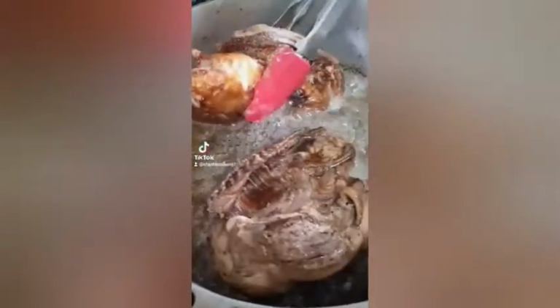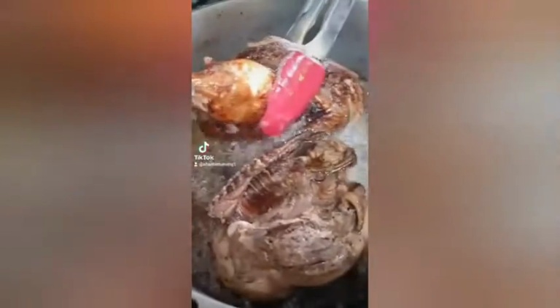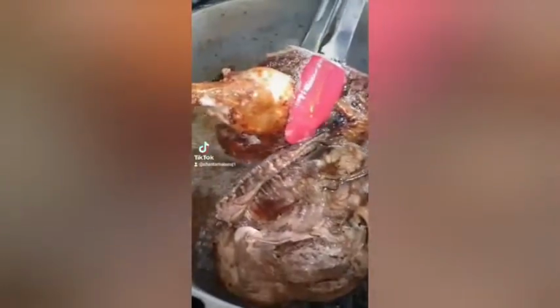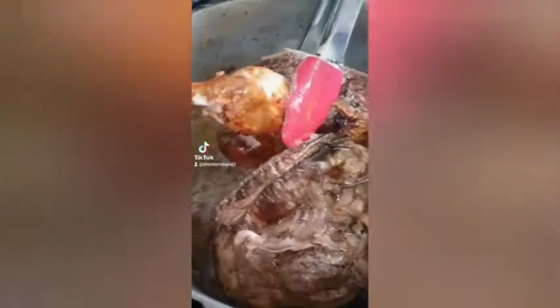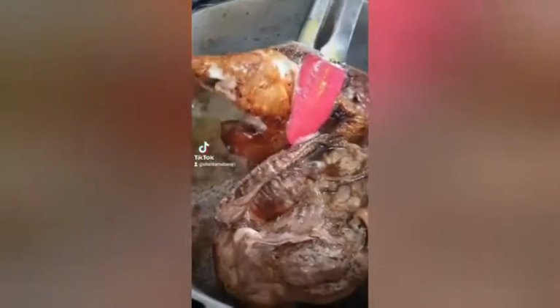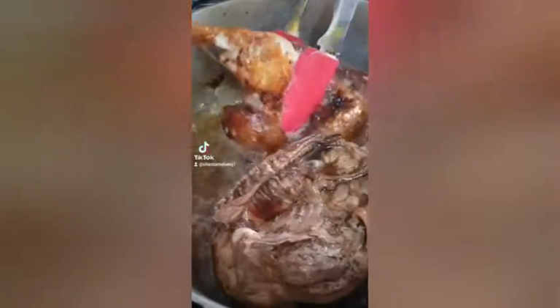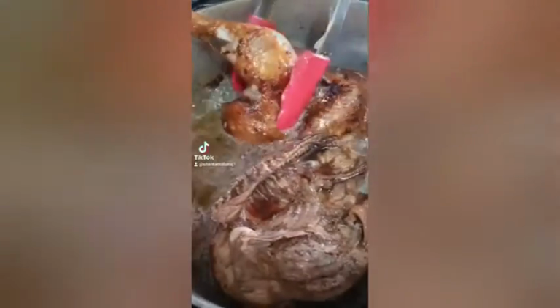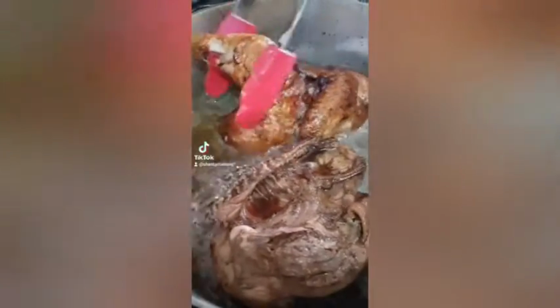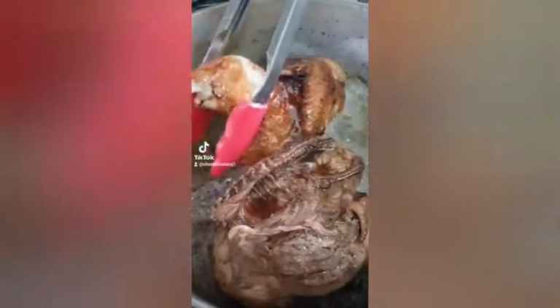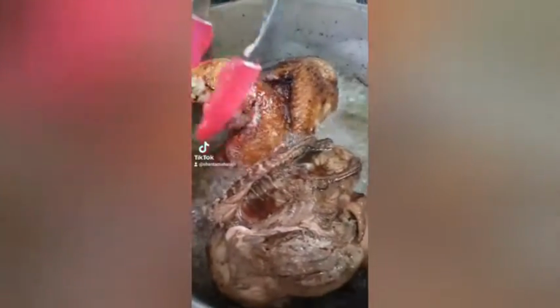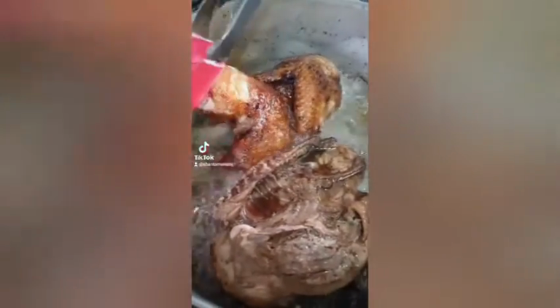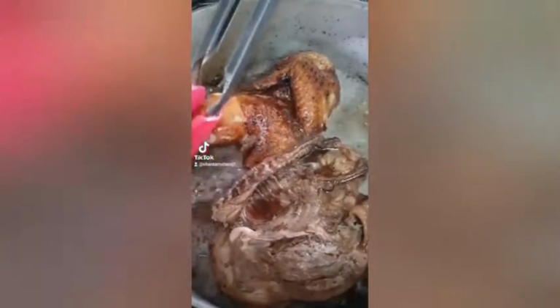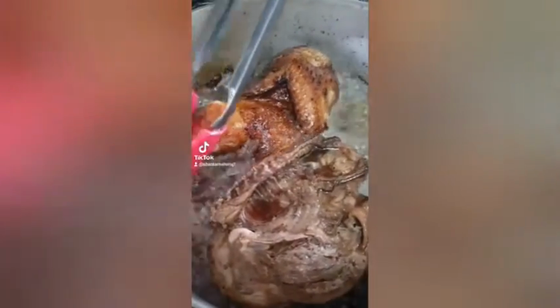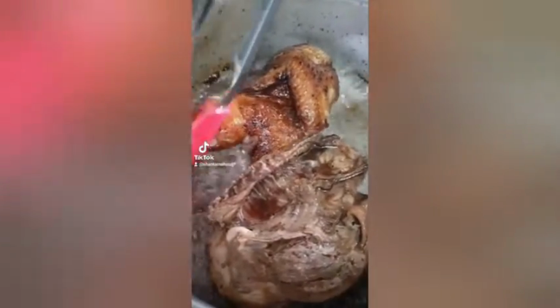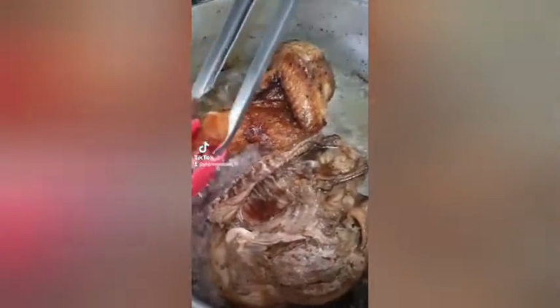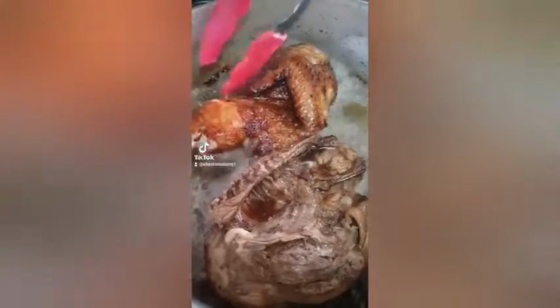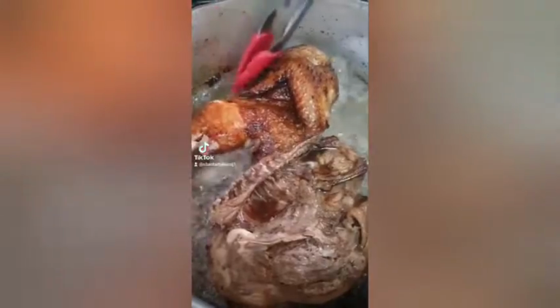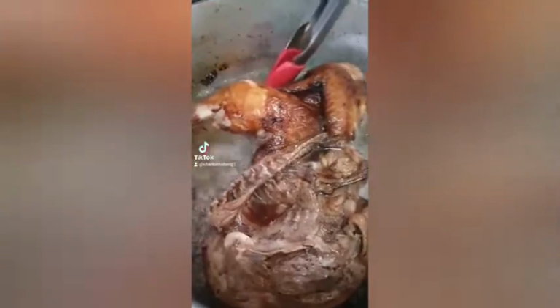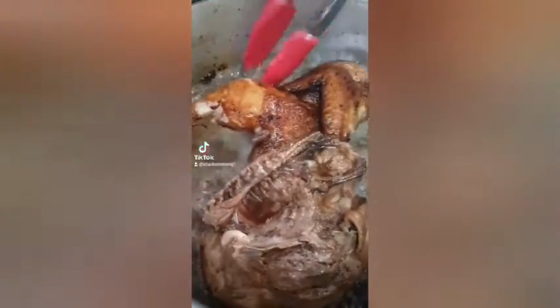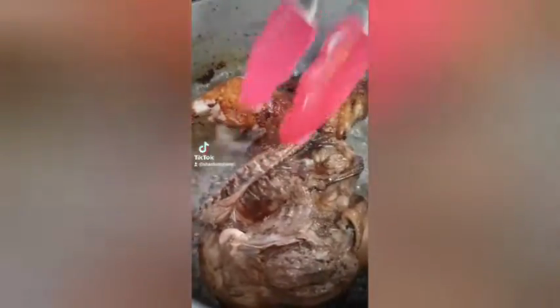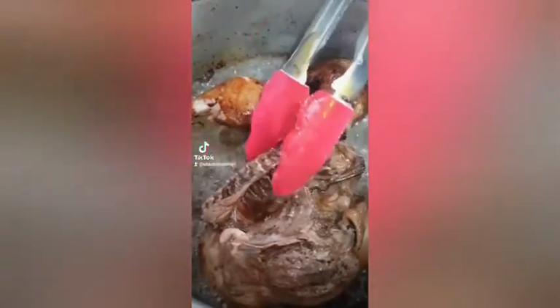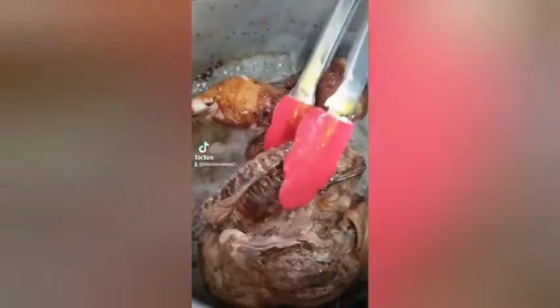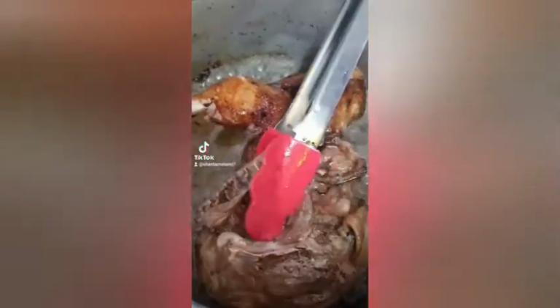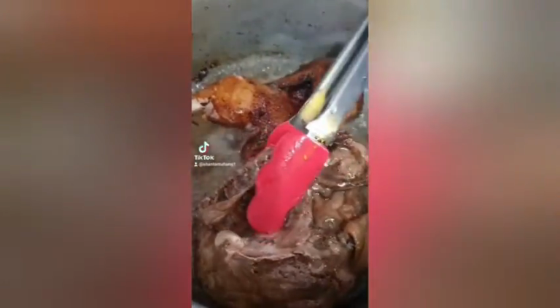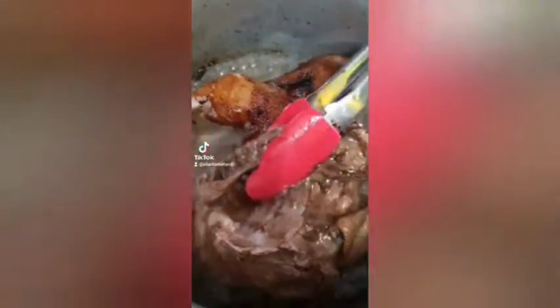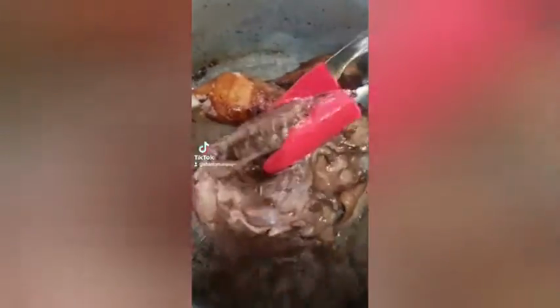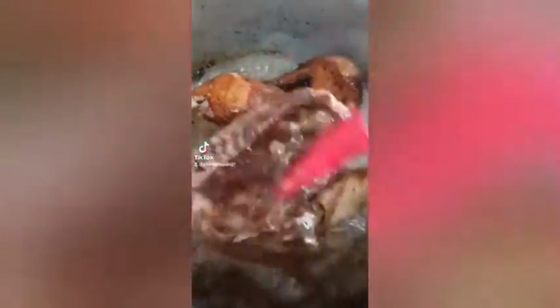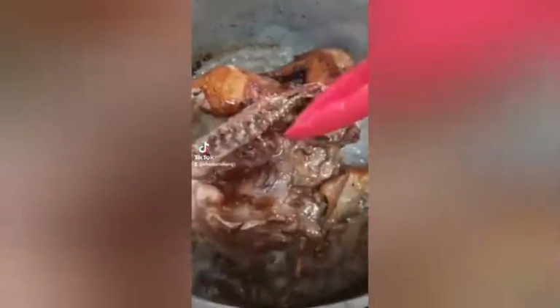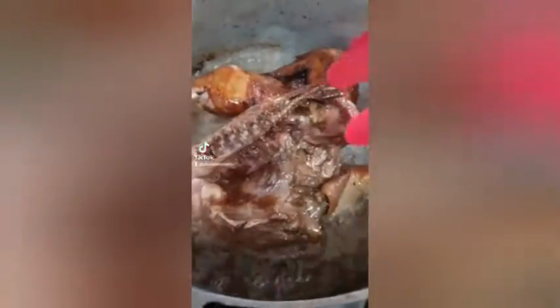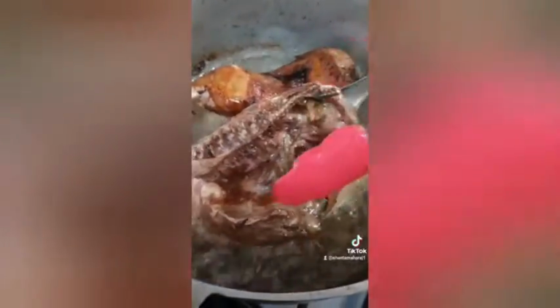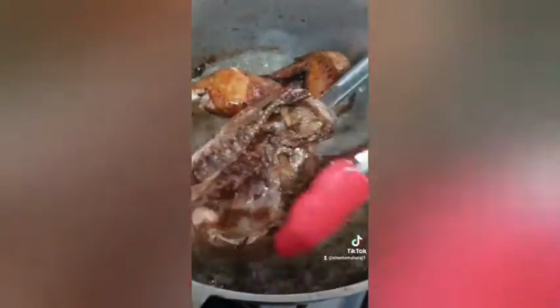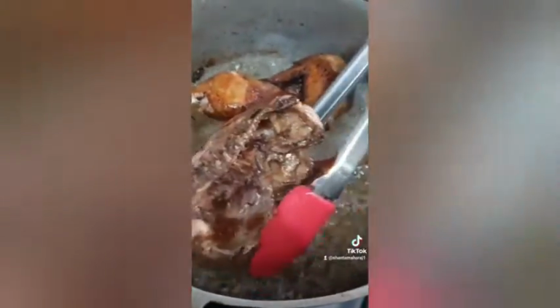It has been eight minutes now. I'm going to turn it and I really like the color that I'm seeing already. I'm going to let the other side fry for eight minutes.